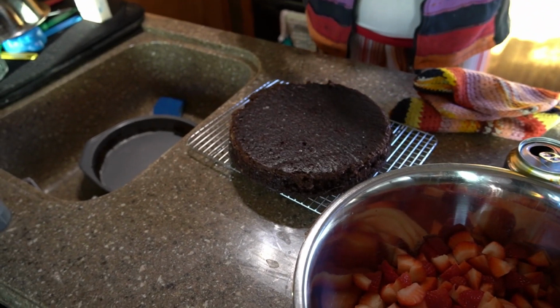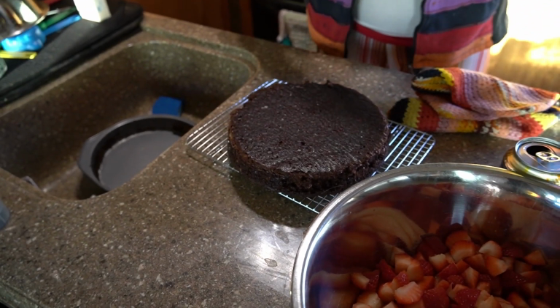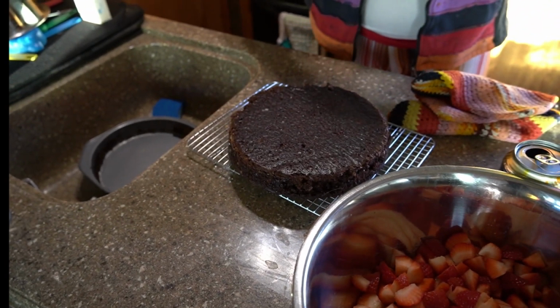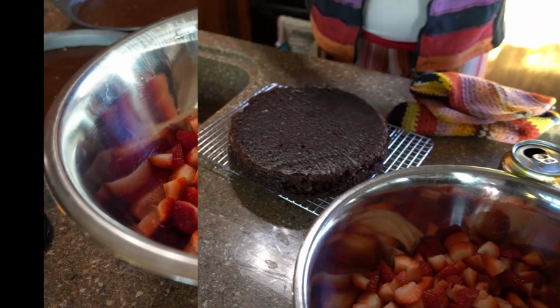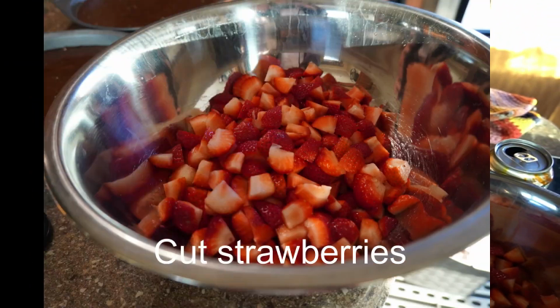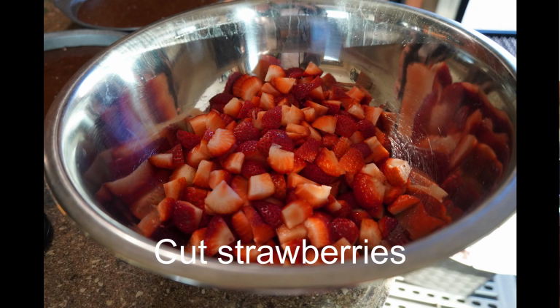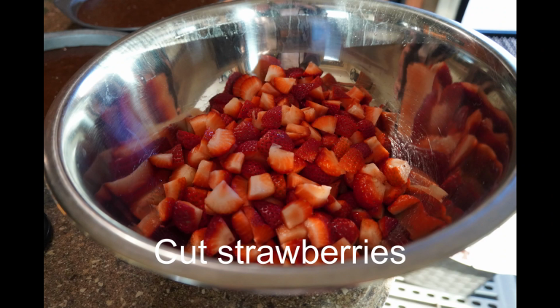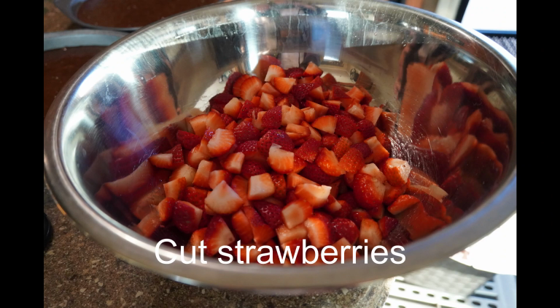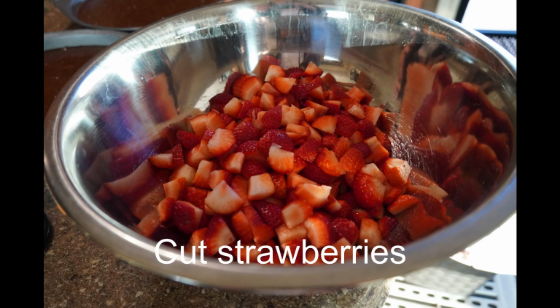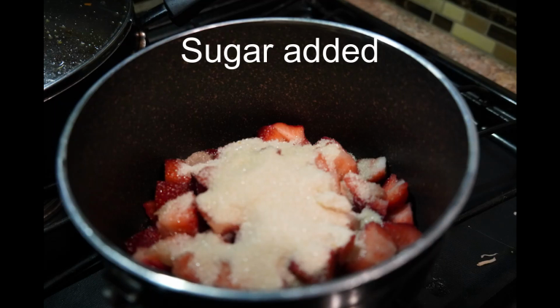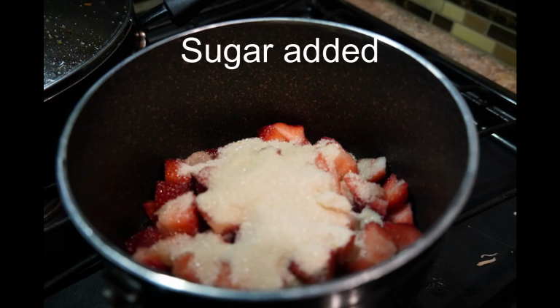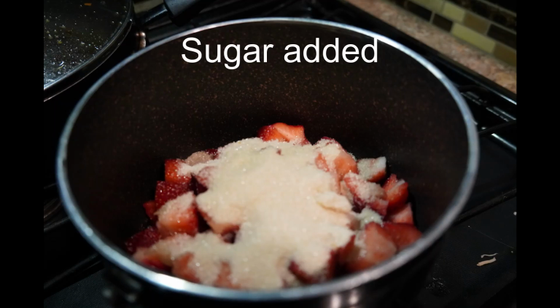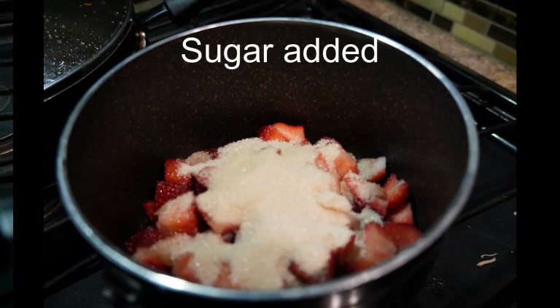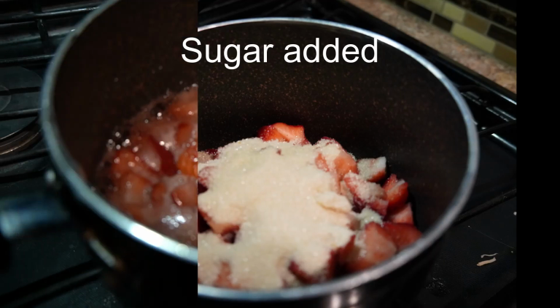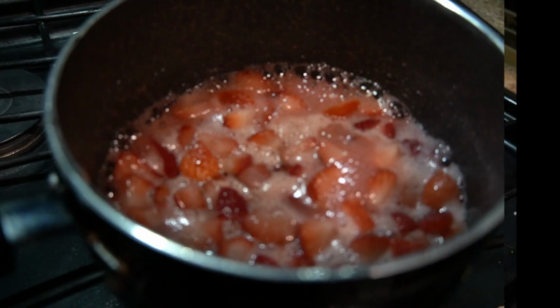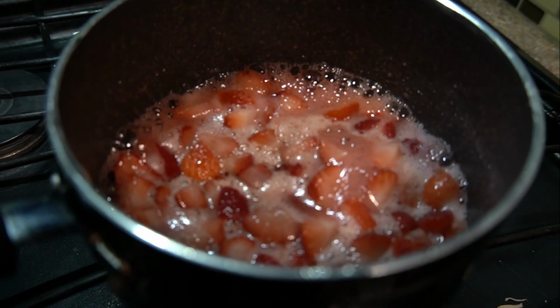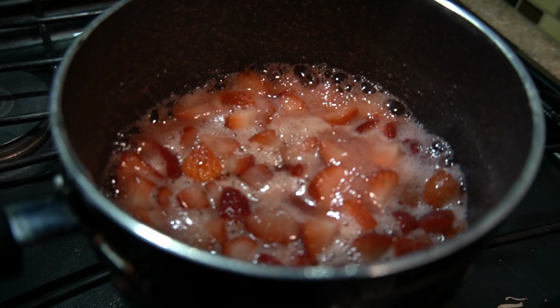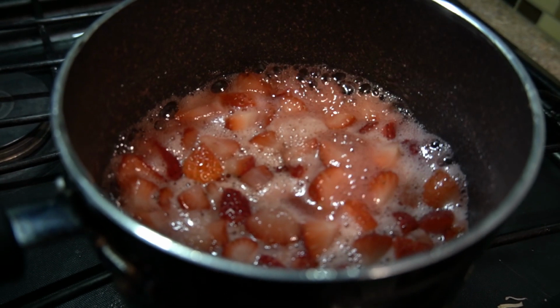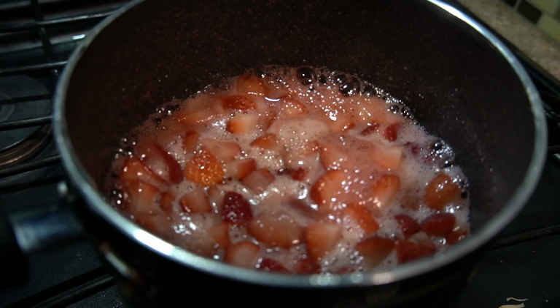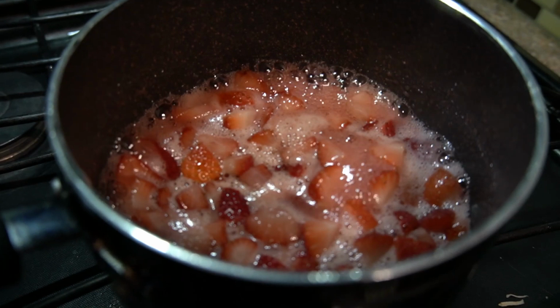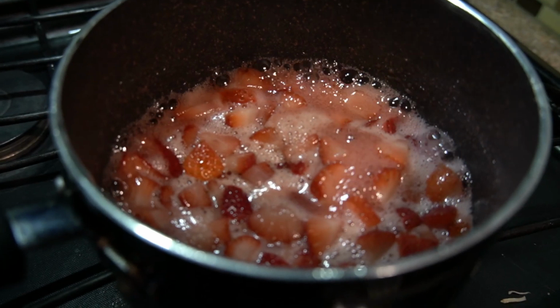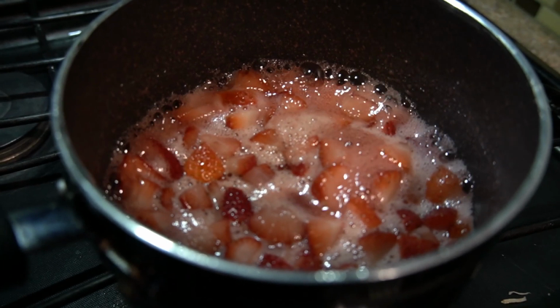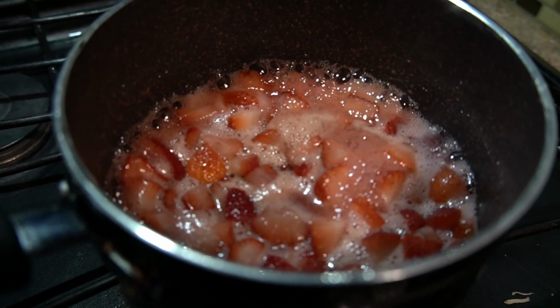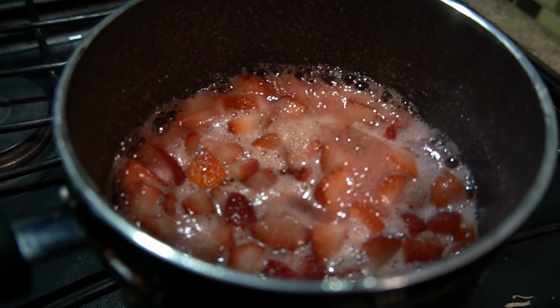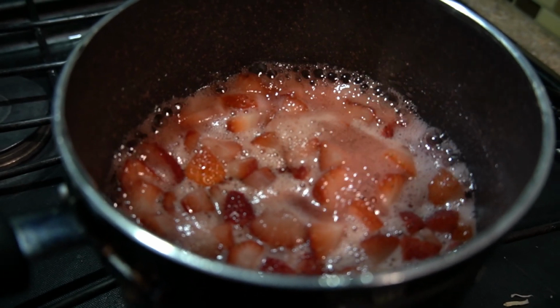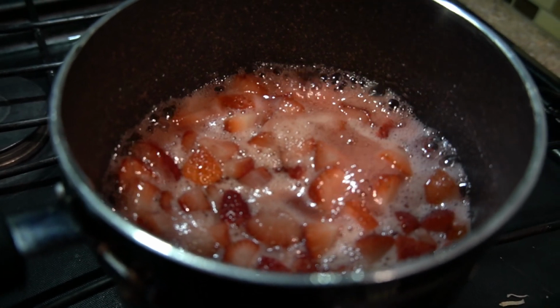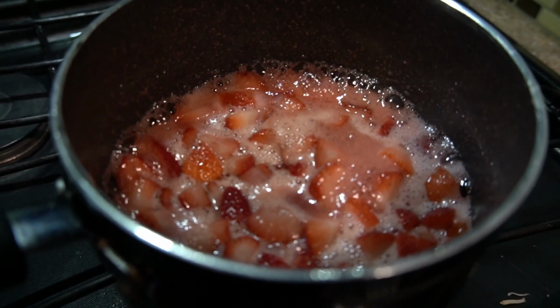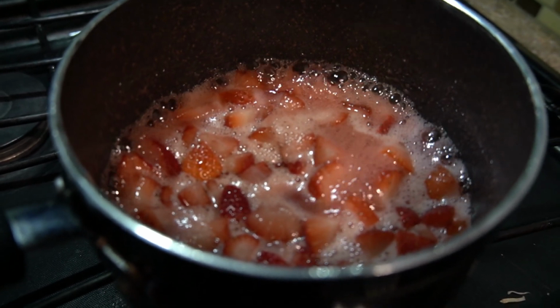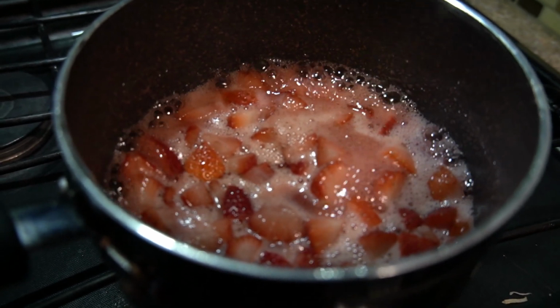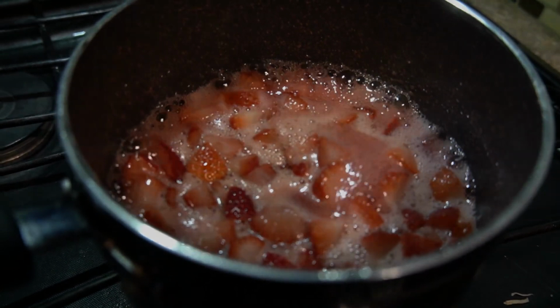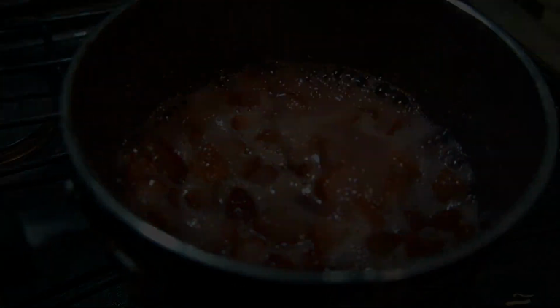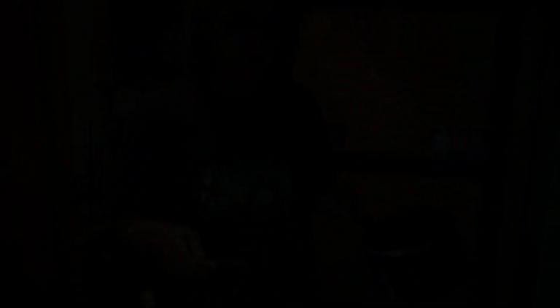Magic! So here we're simmering the strawberries to make the sauce that's going to fill the layers of the cake.